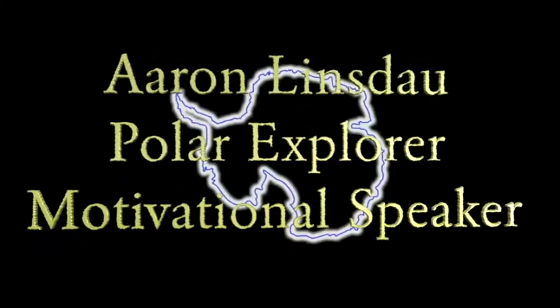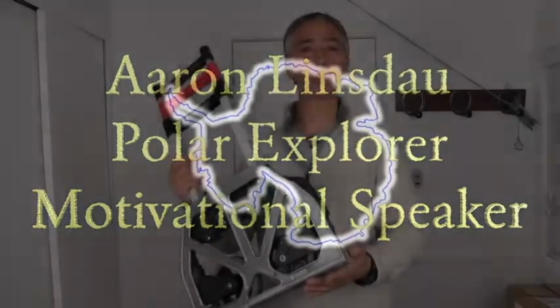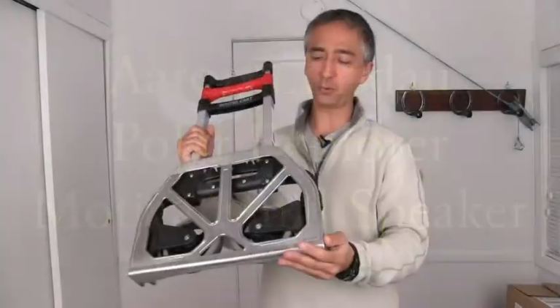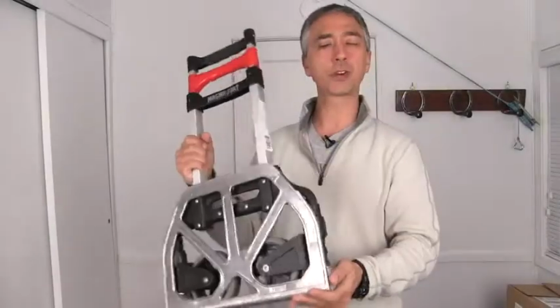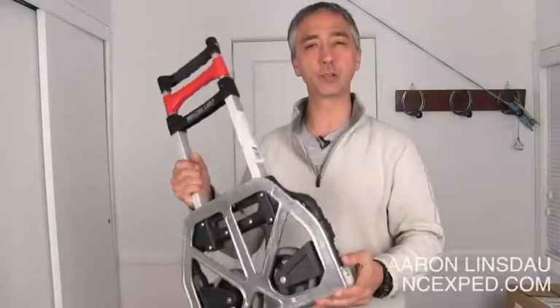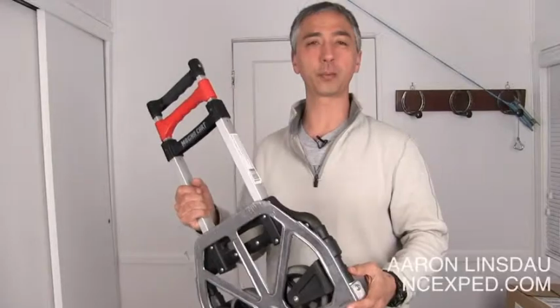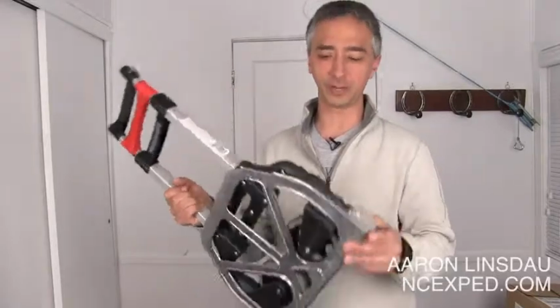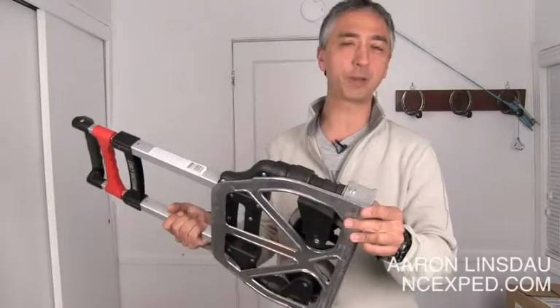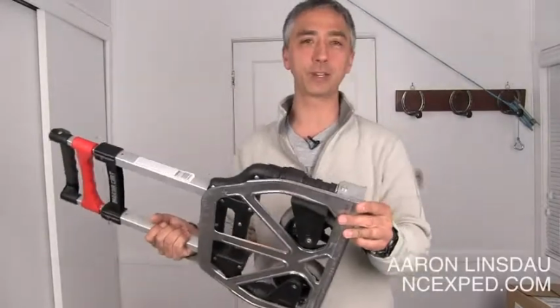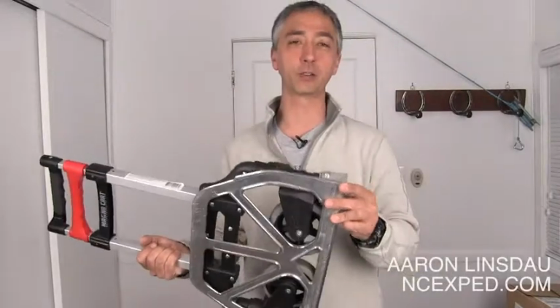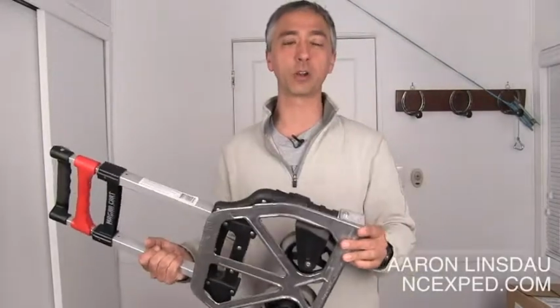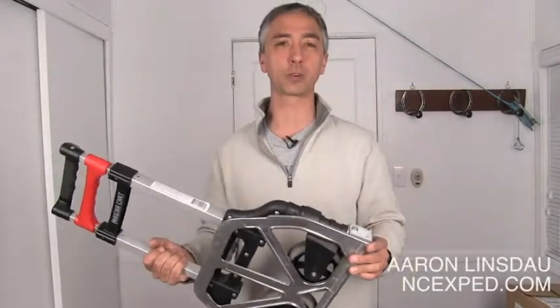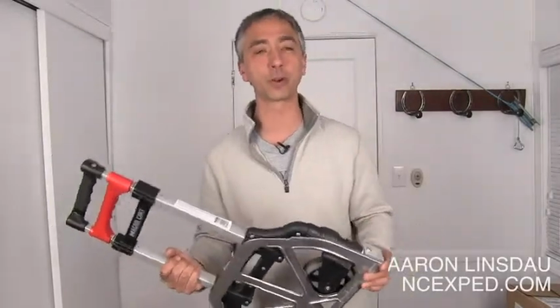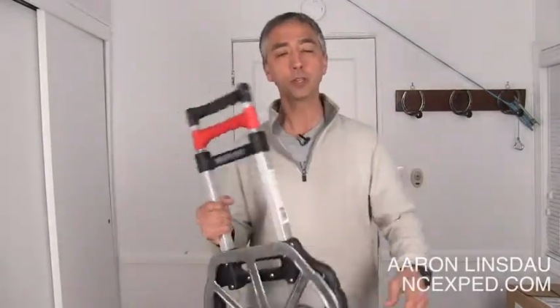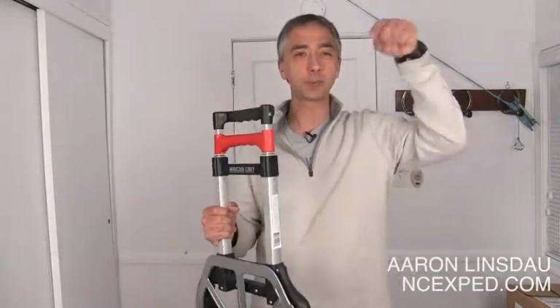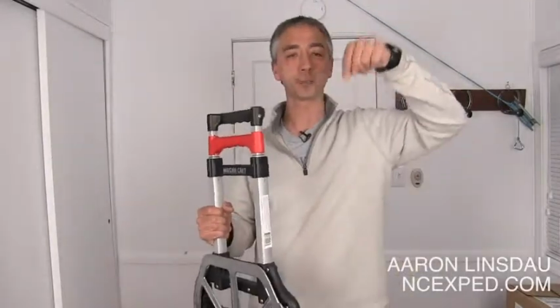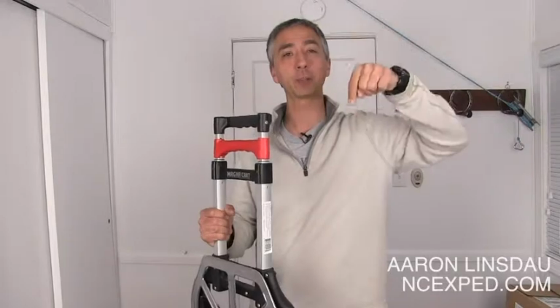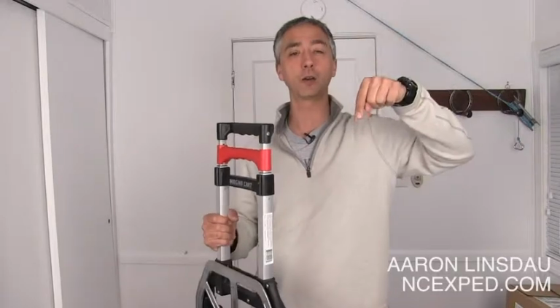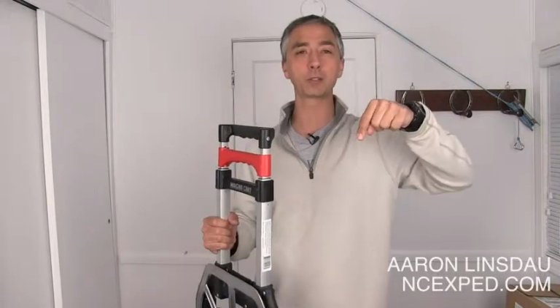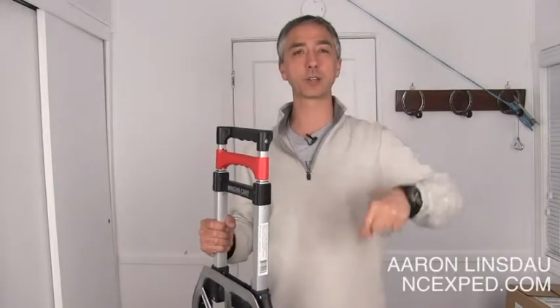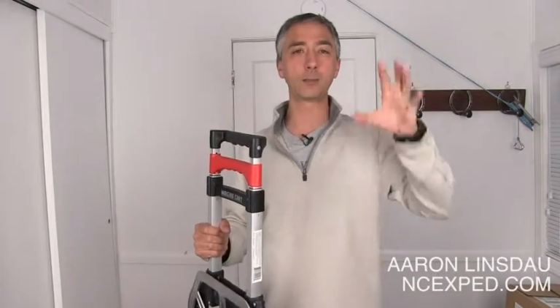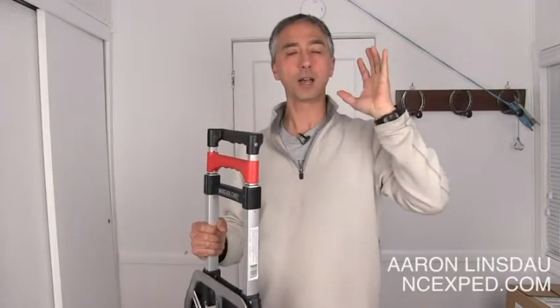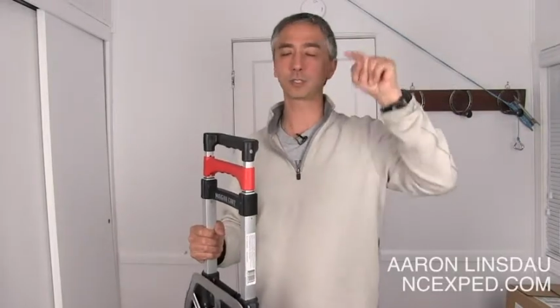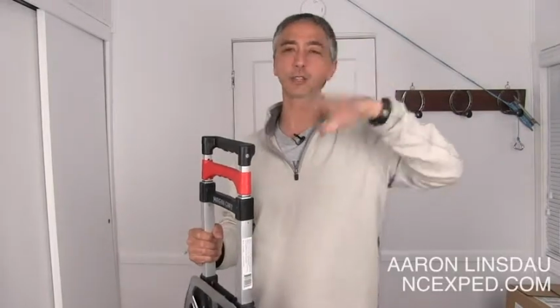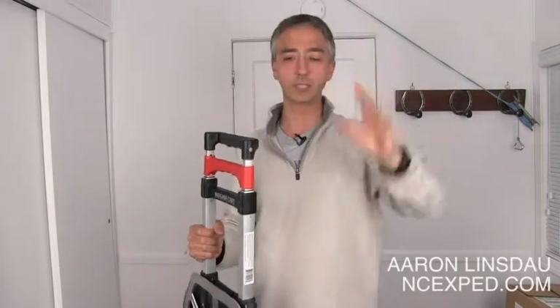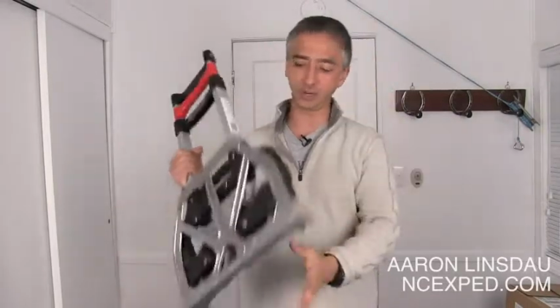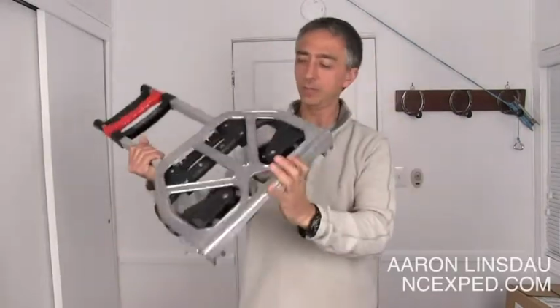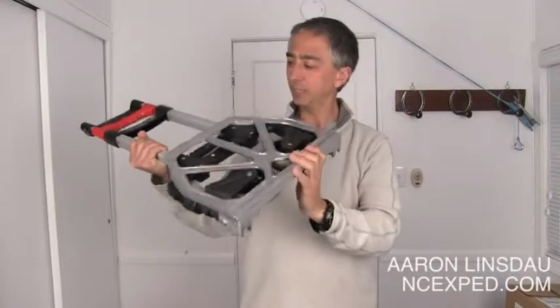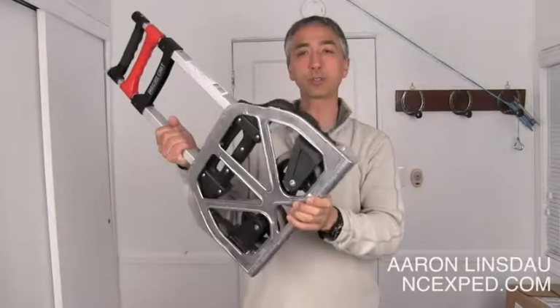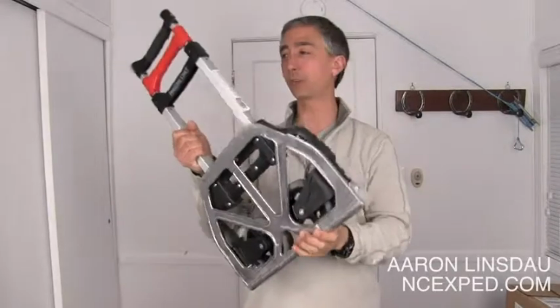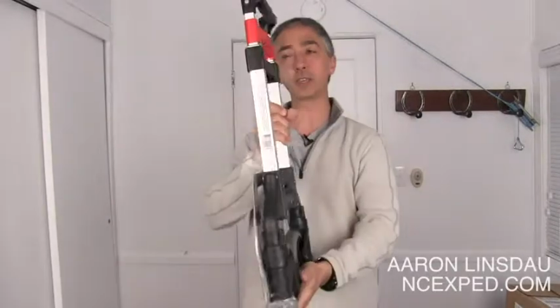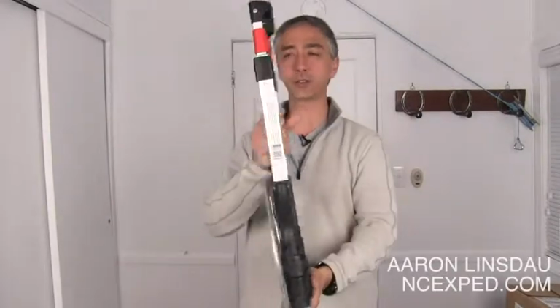Are the folding carts really worth the money? I picked mine up at a local hardware store, and you can pick one up at the link below on Amazon.com. Just click on the link, it'll take you there, and see you after this review.